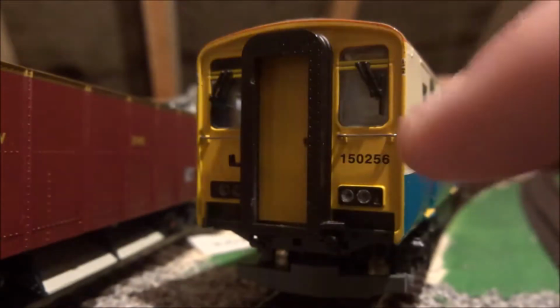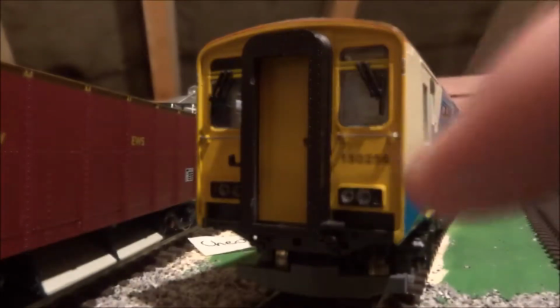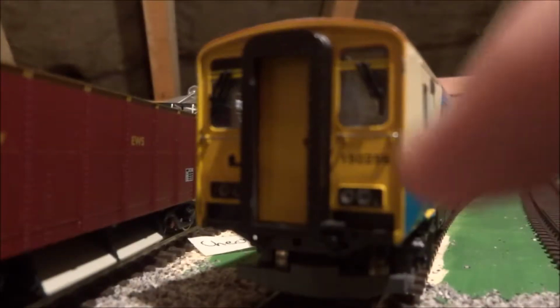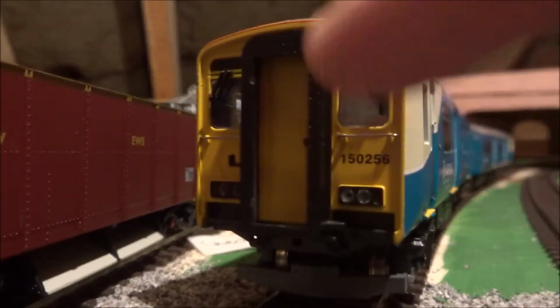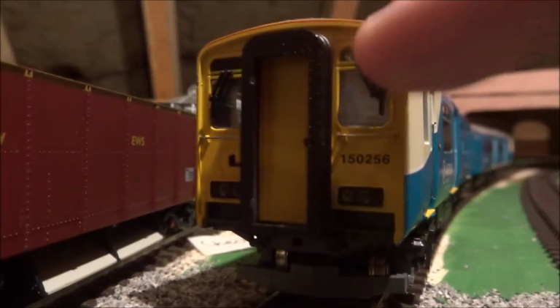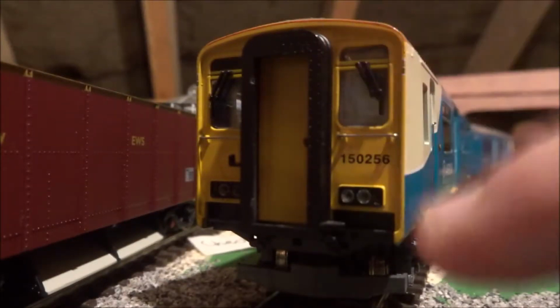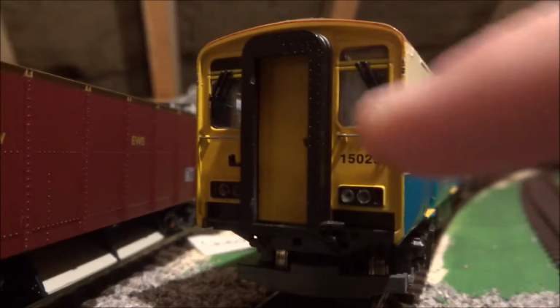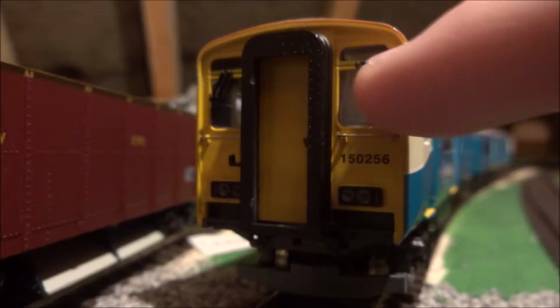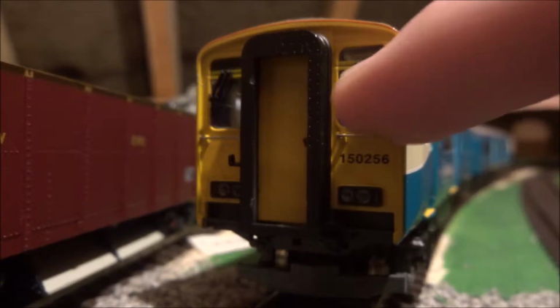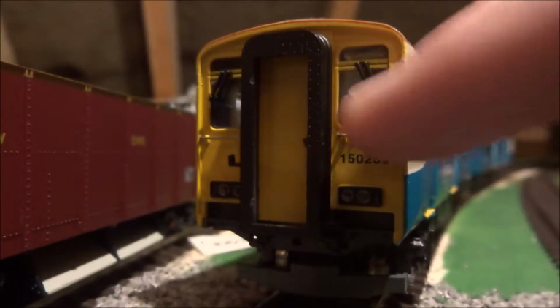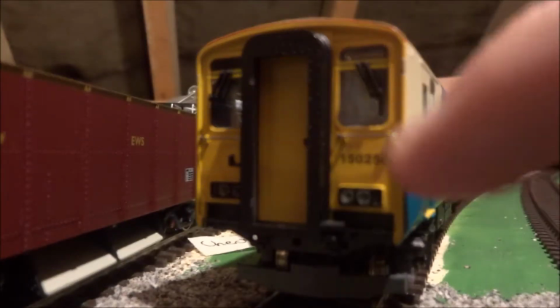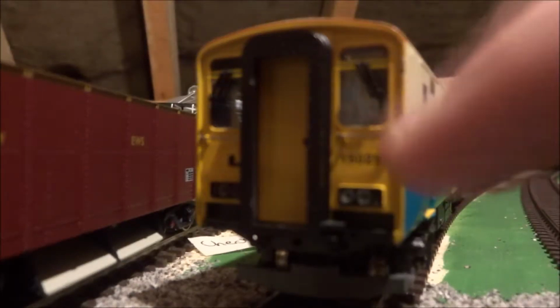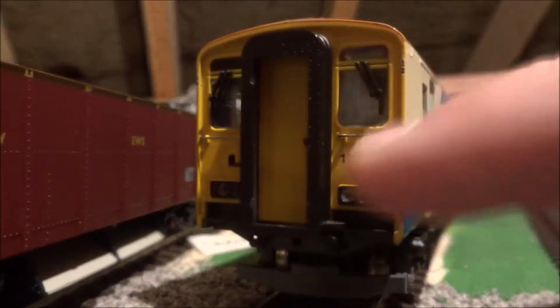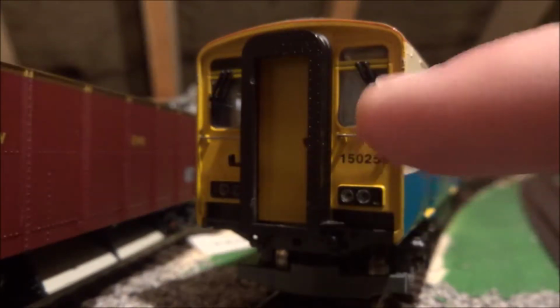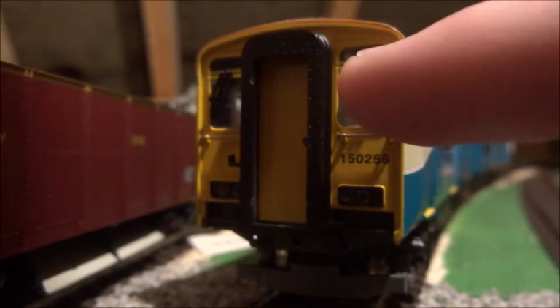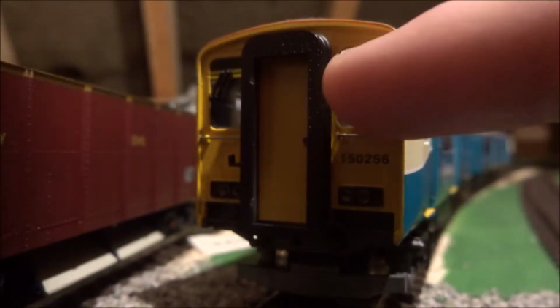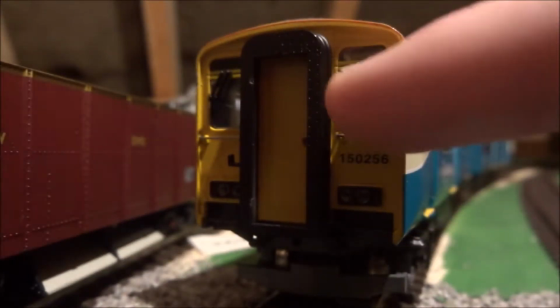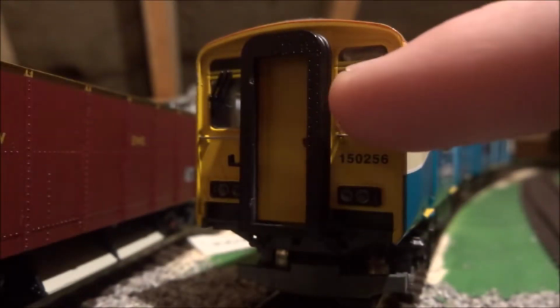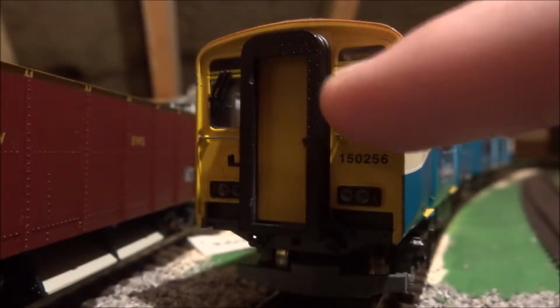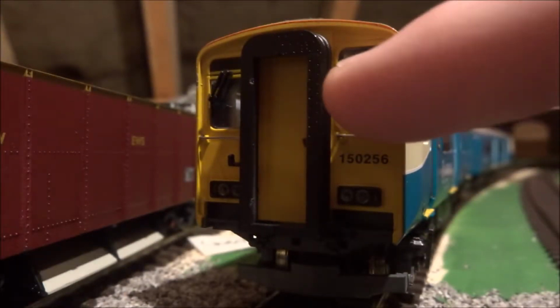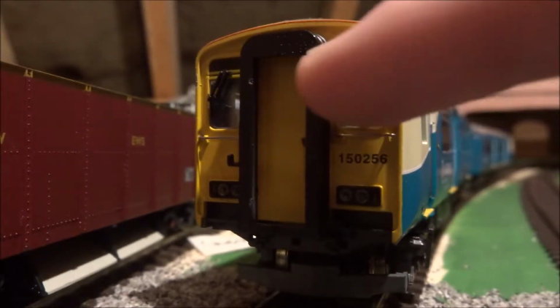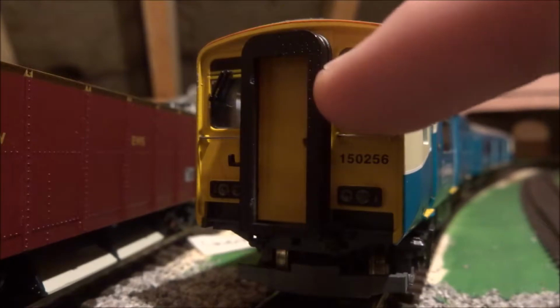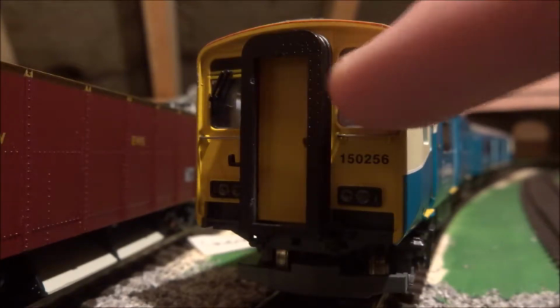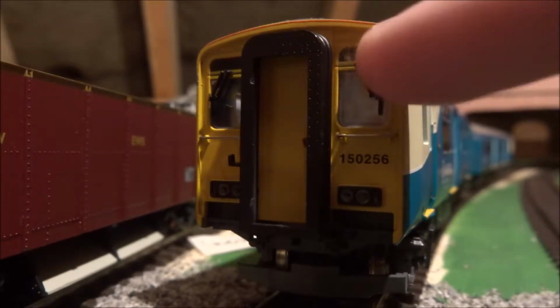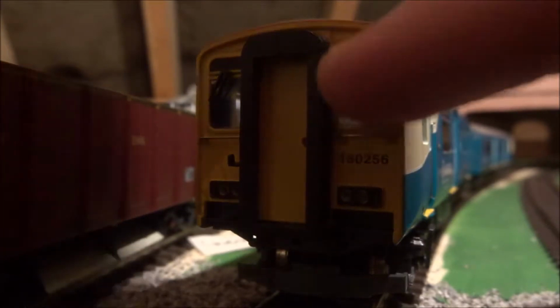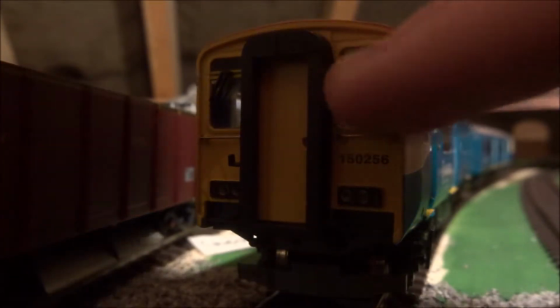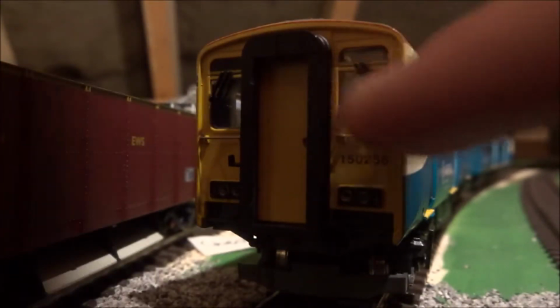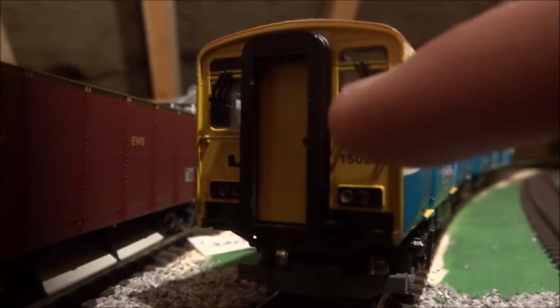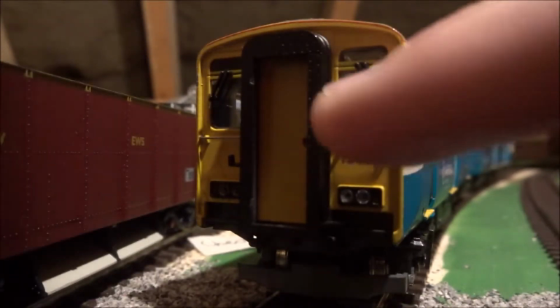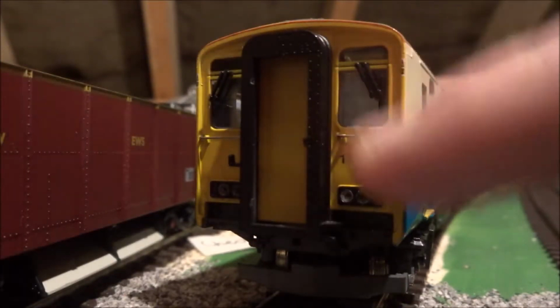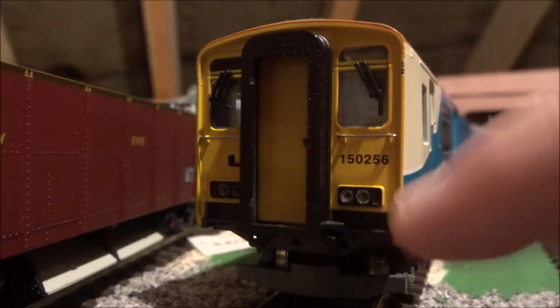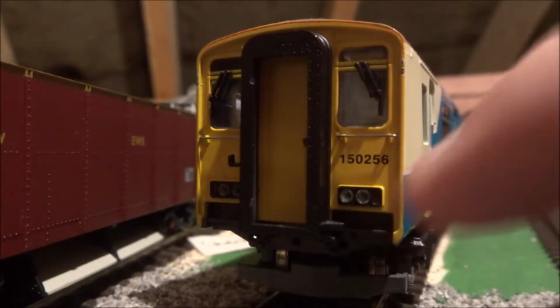As well as the windscreen wipers — or screen wipers, whatever you want to call them — they stand out from the body shell as well. They're not fitted on like Hornby models tend to do.